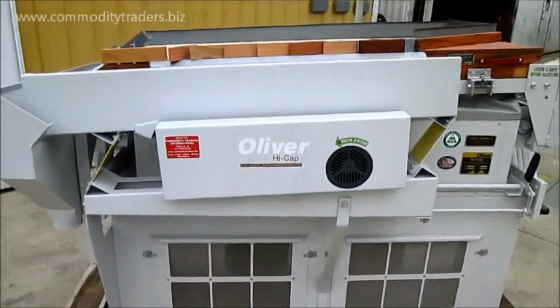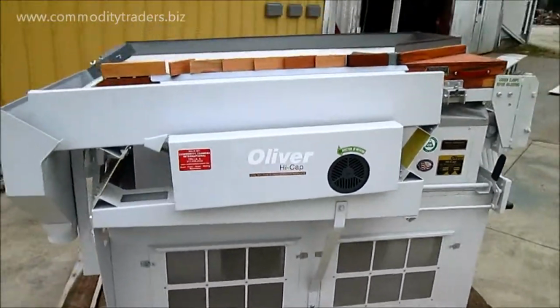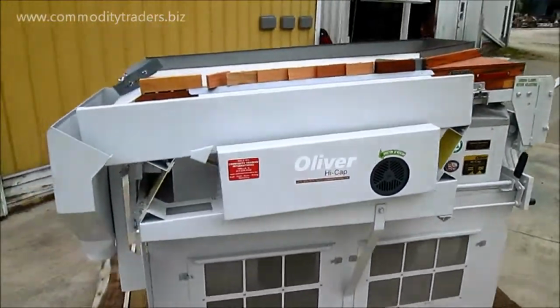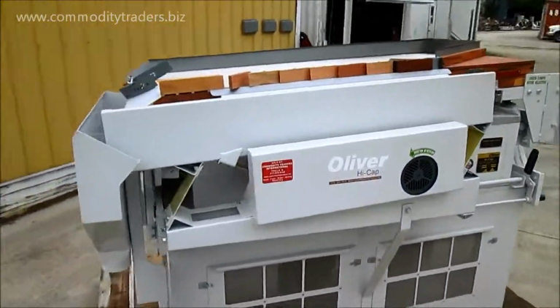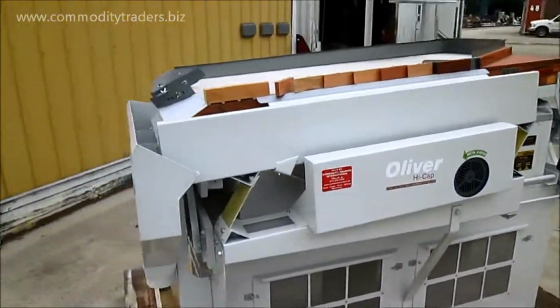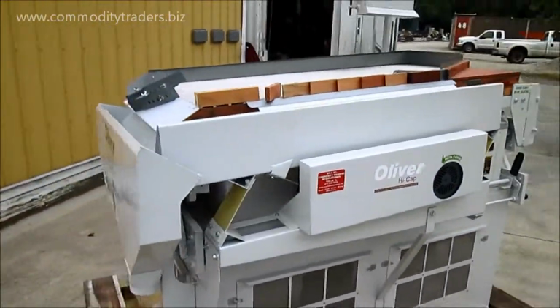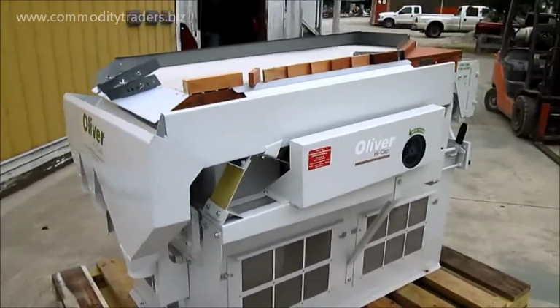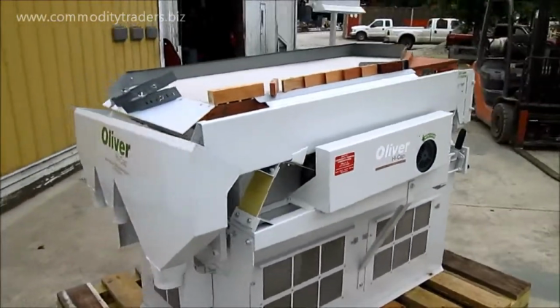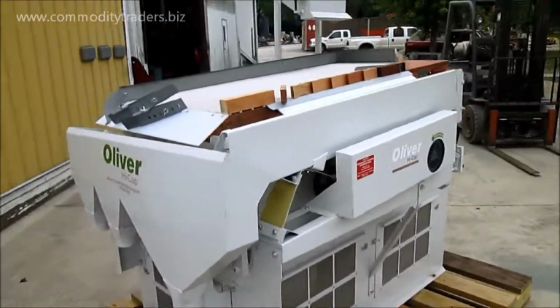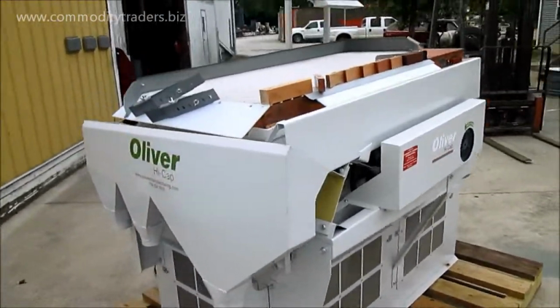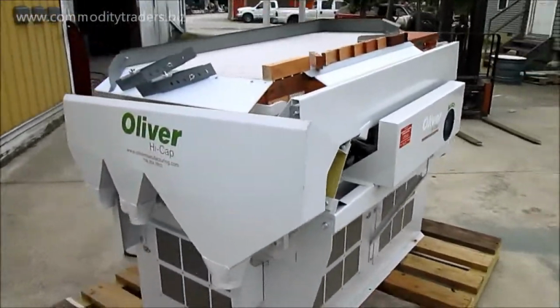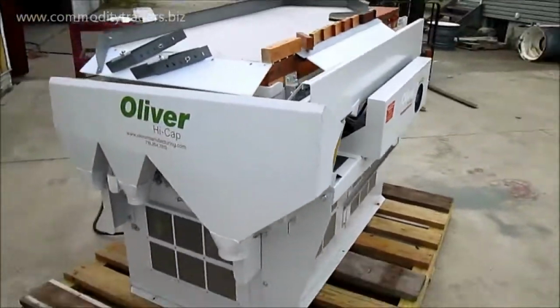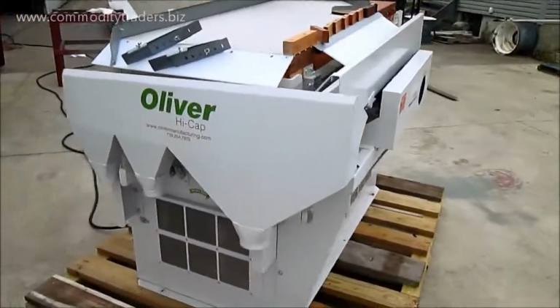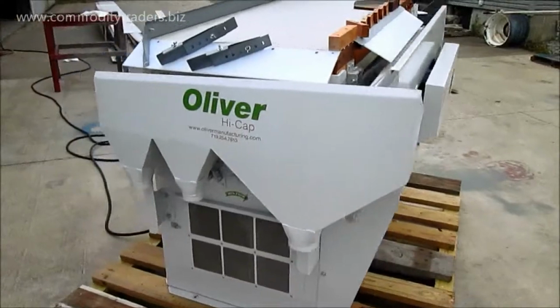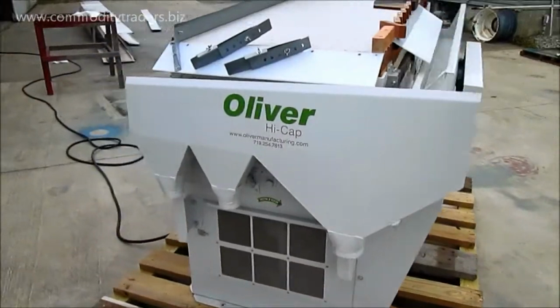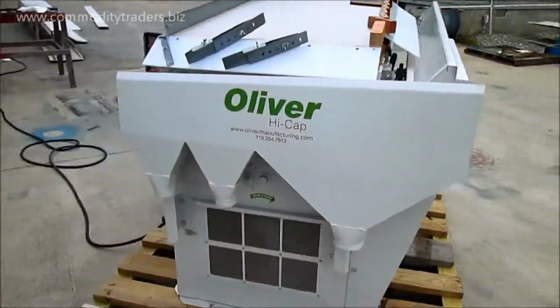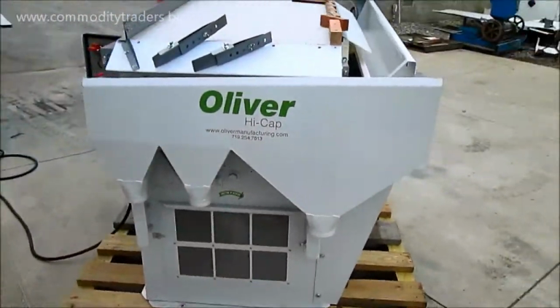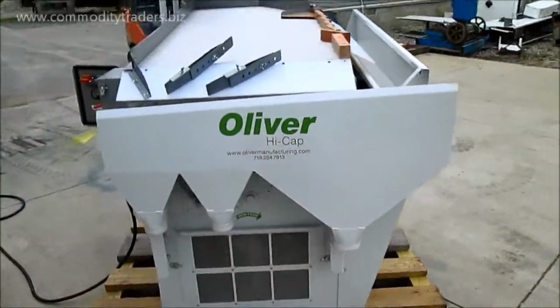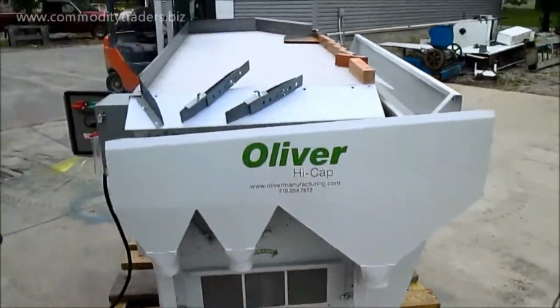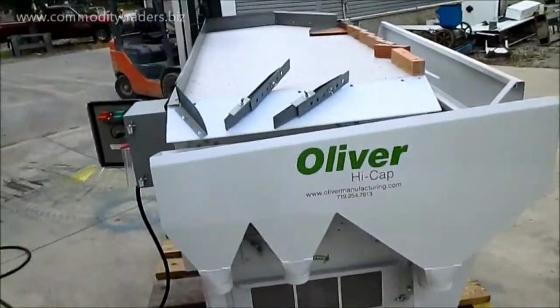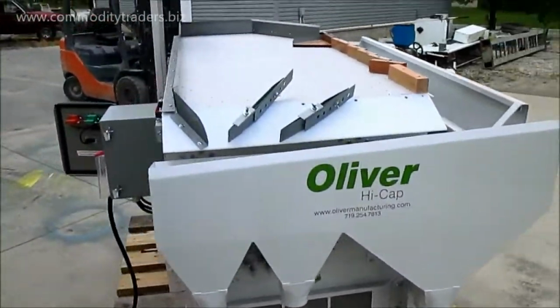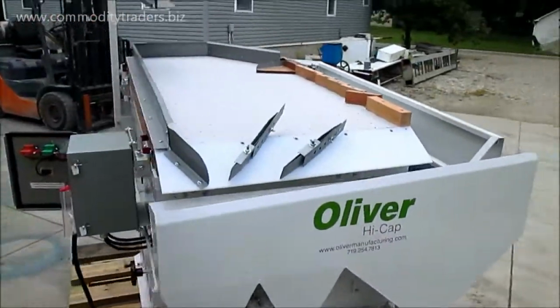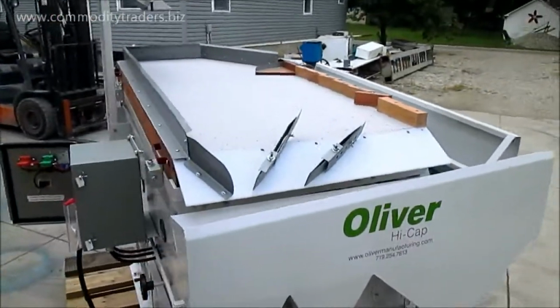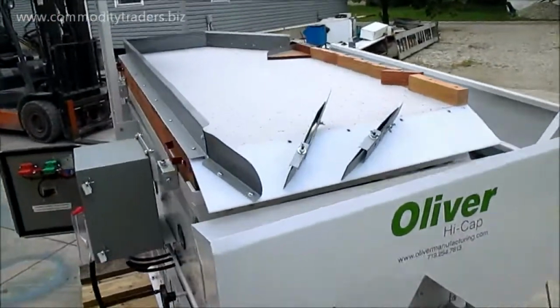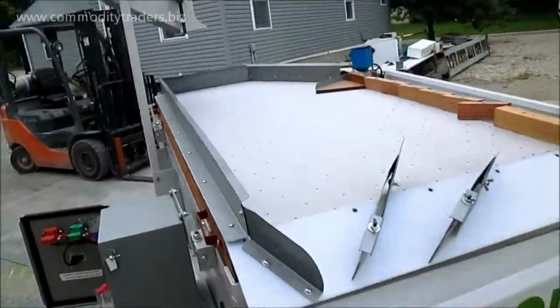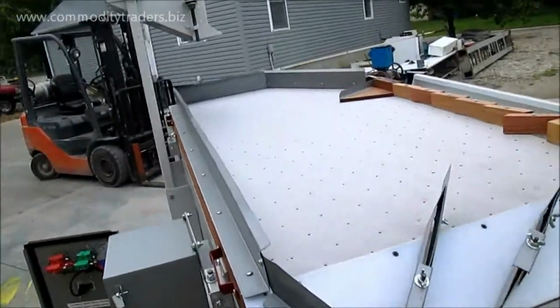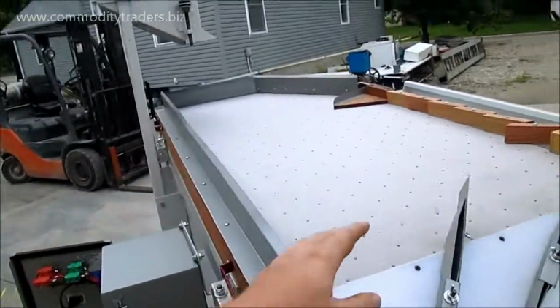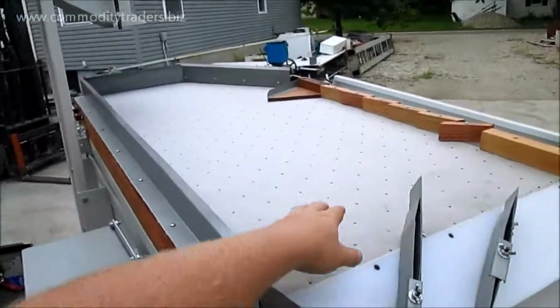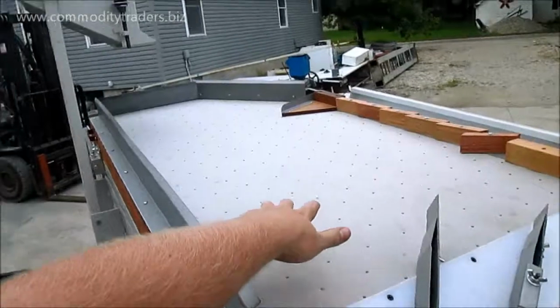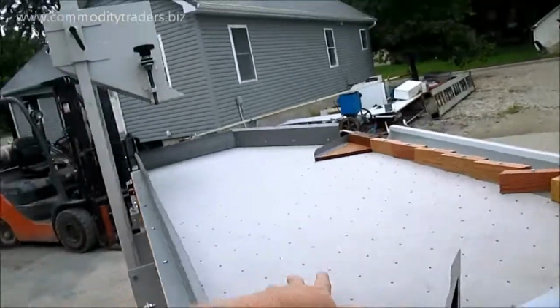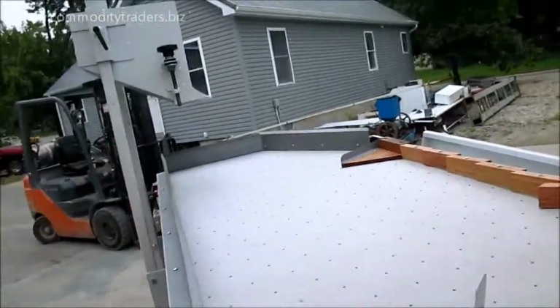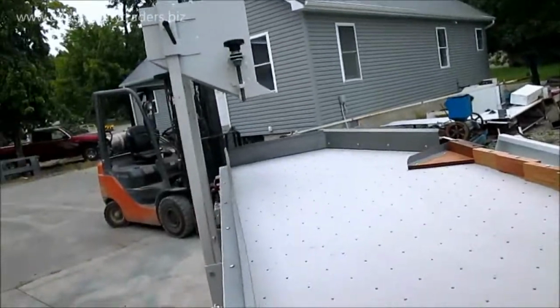We took this unit completely apart — new bearings, everything has been repaired. The deck has been equipped with a brand new deck mesh, and we rebuilt the deck here at our facility.